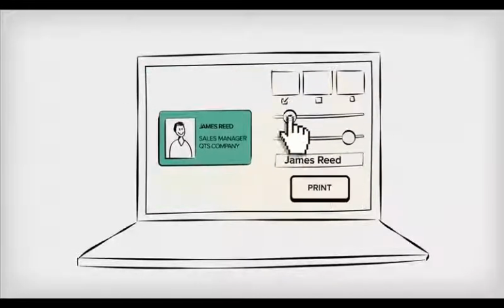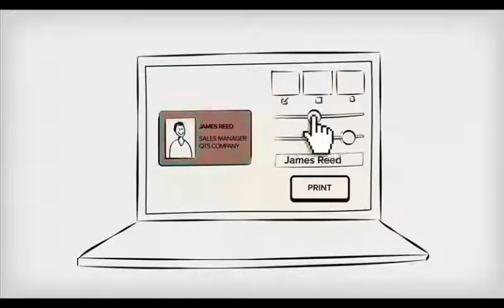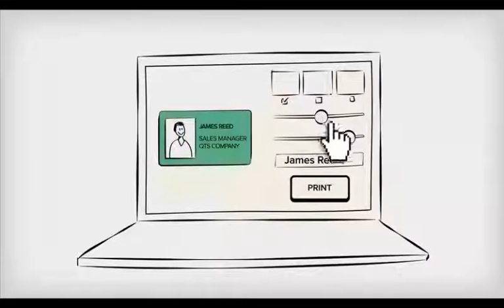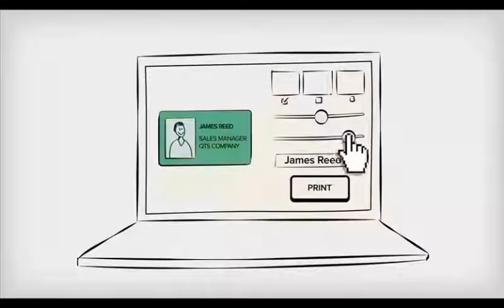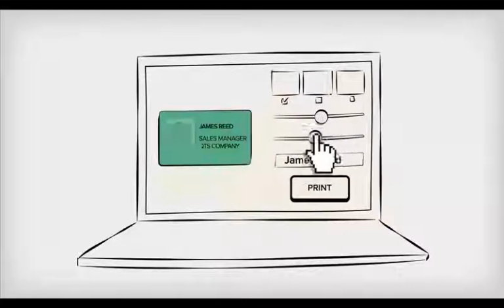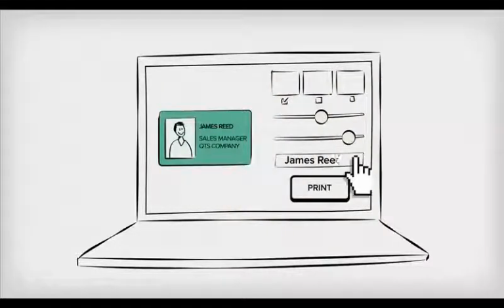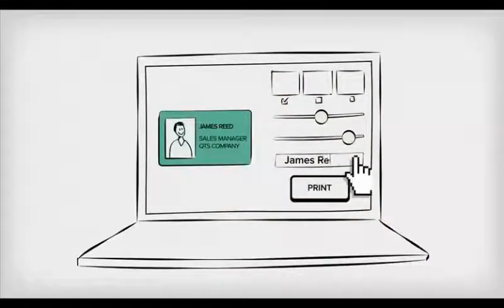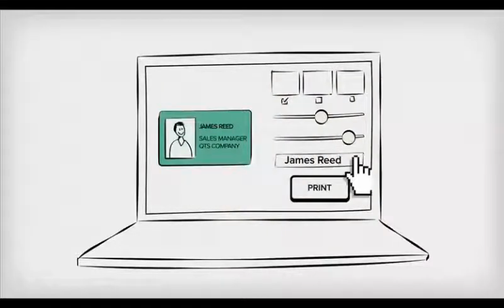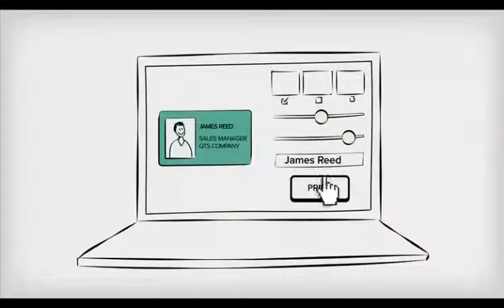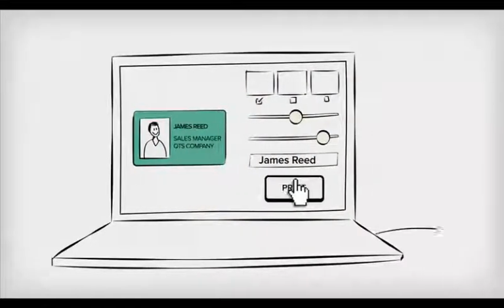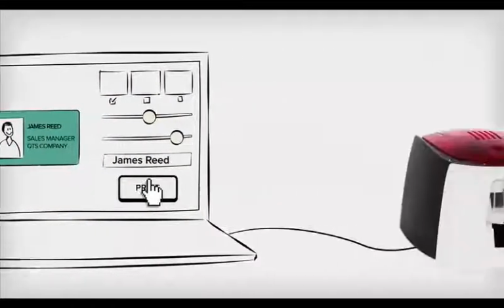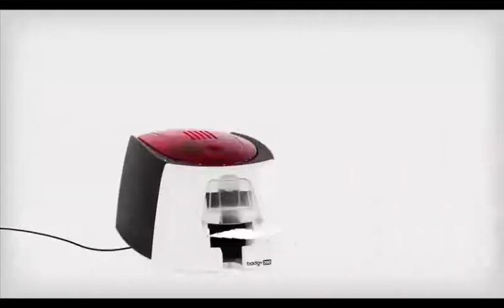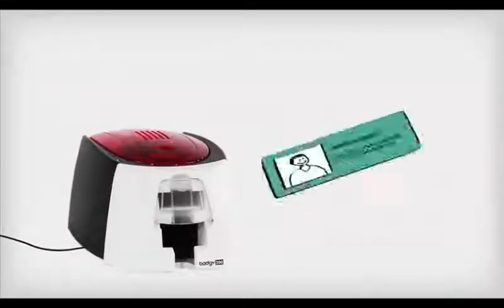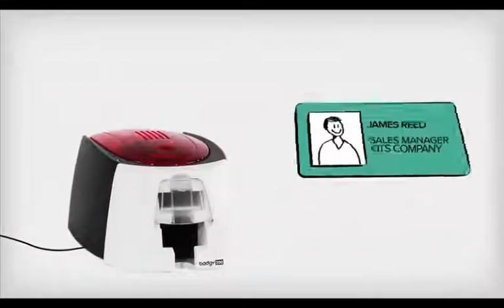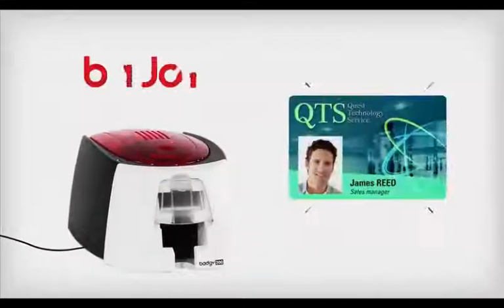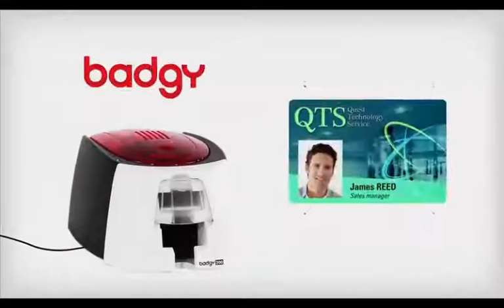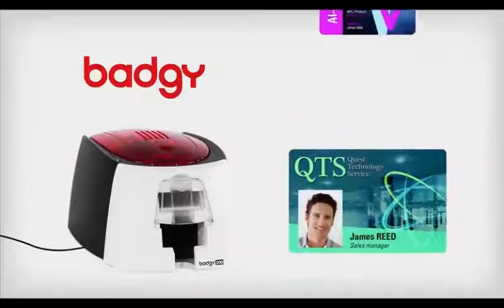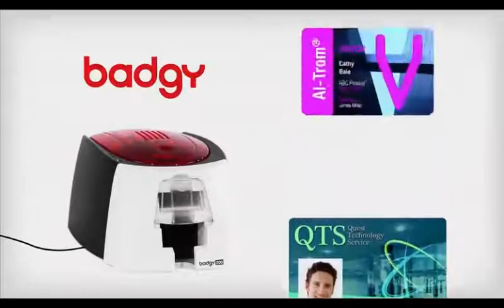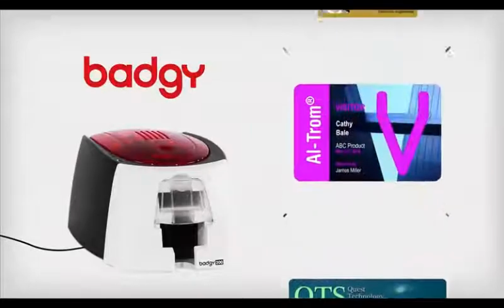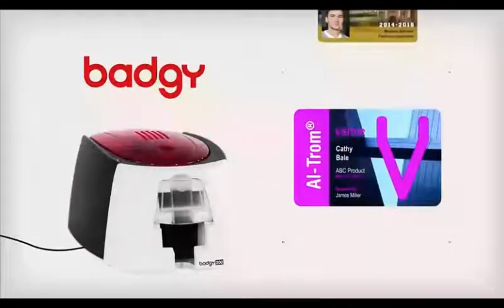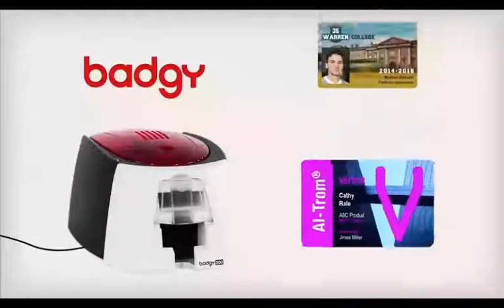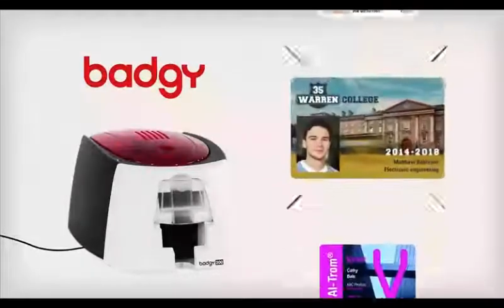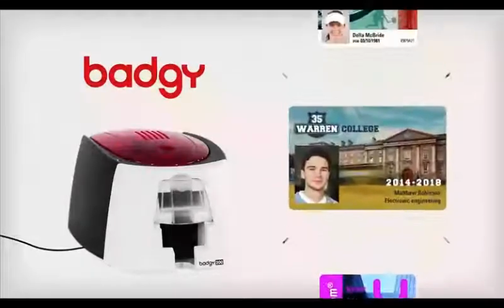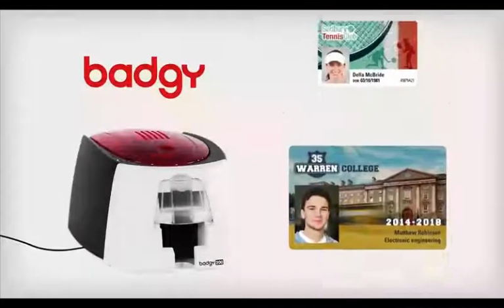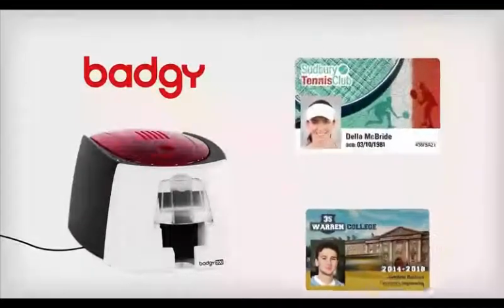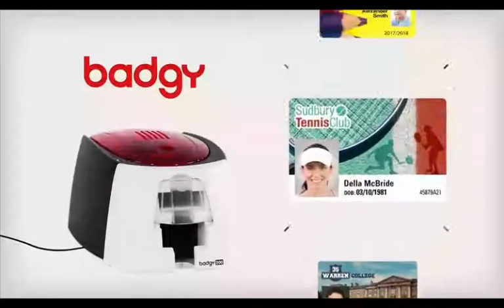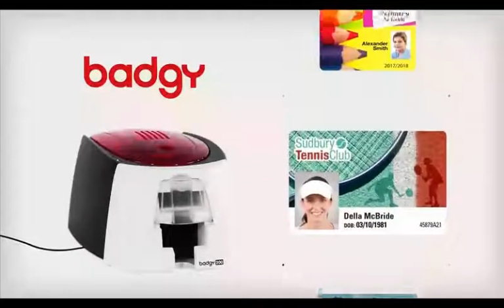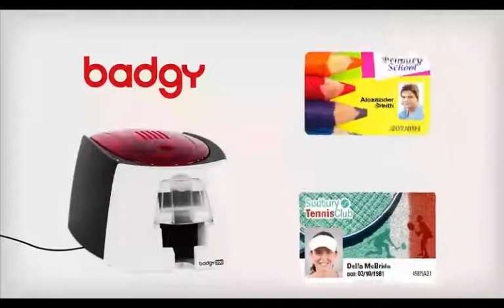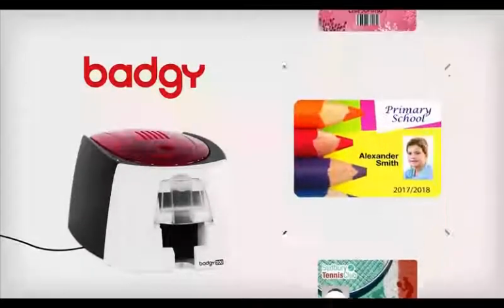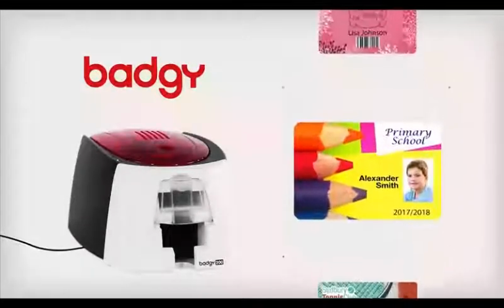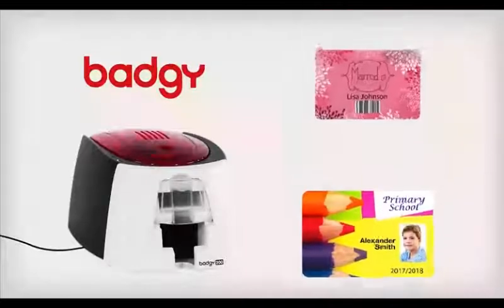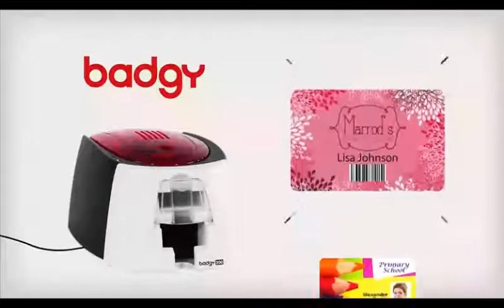Customize it to fit your image with the software included. Produce your badge in less than a minute using the printer. Top-quality professional badges printed instantly and easily on plastic cards.